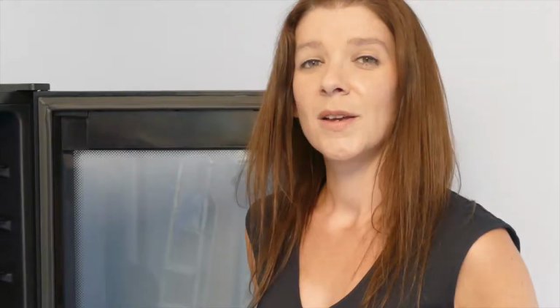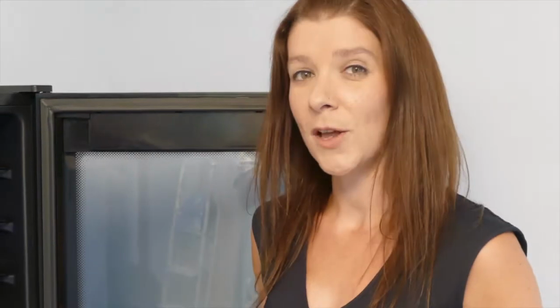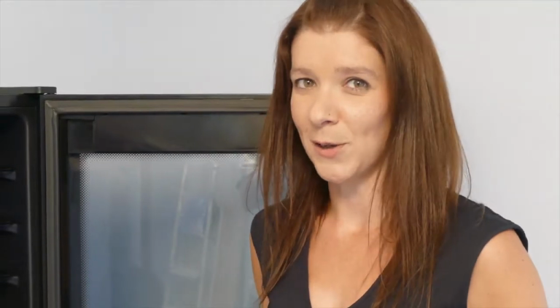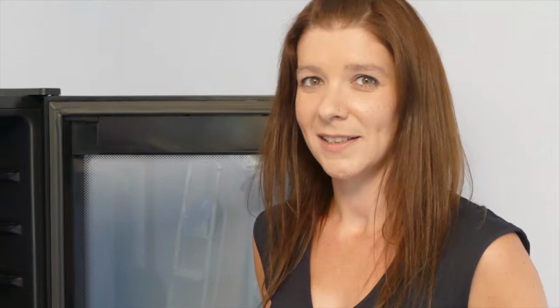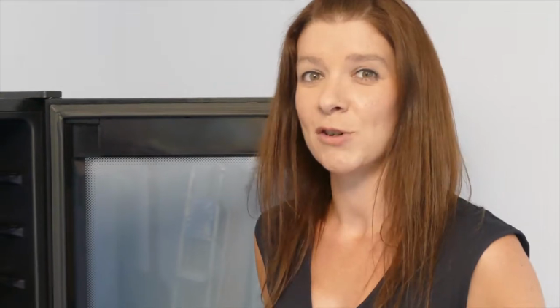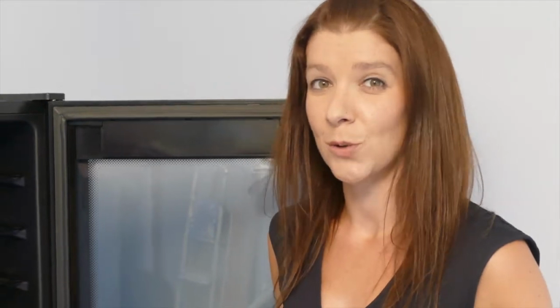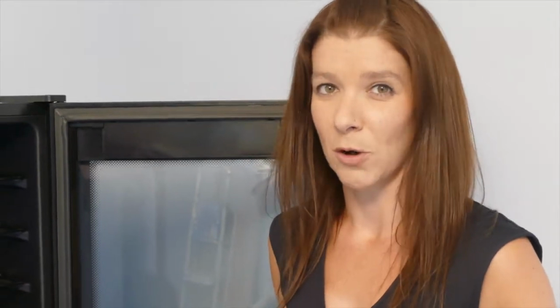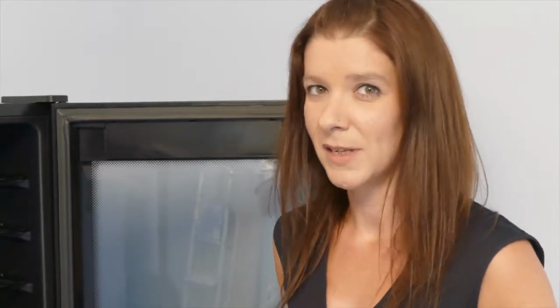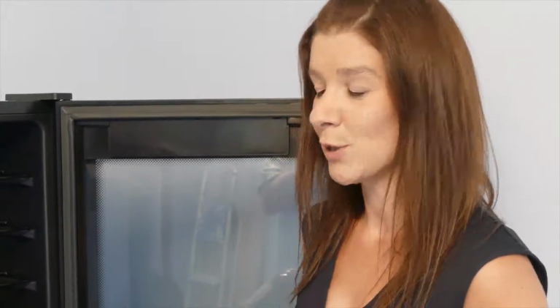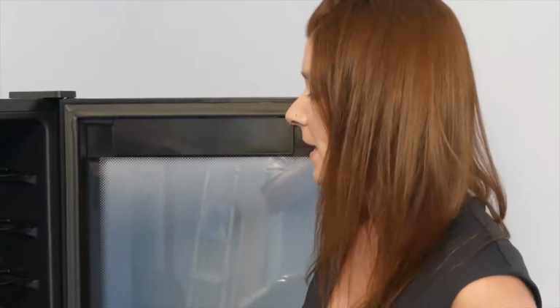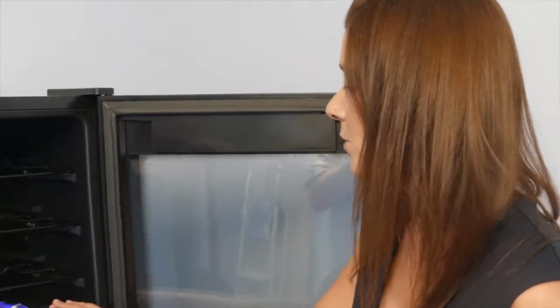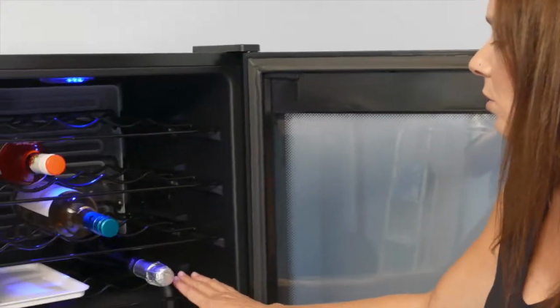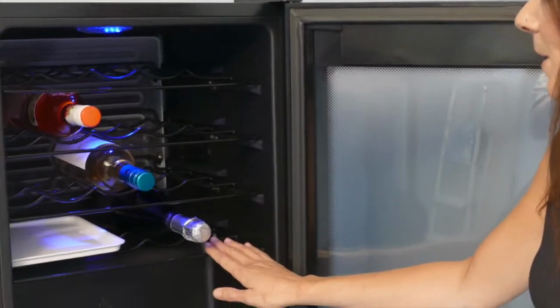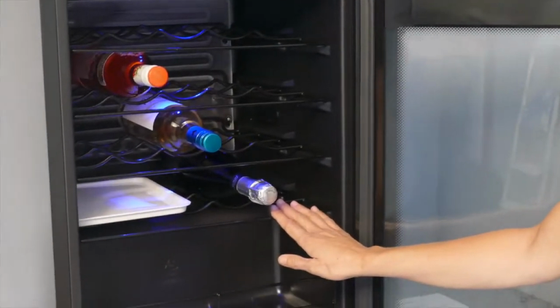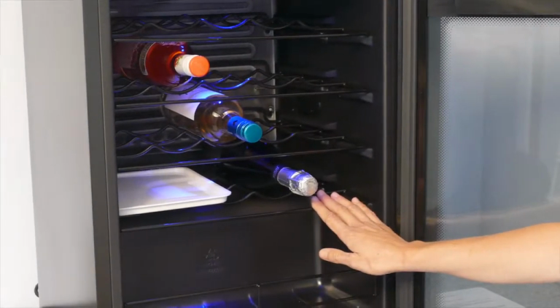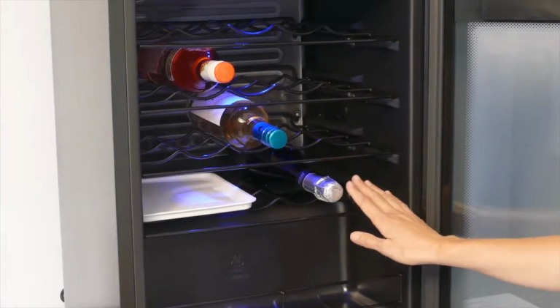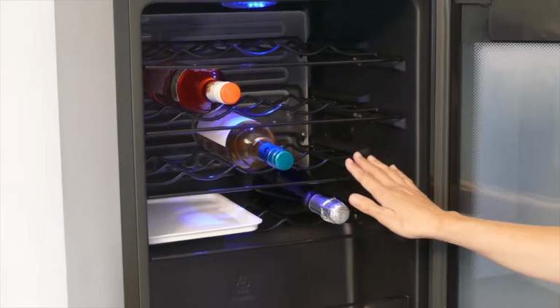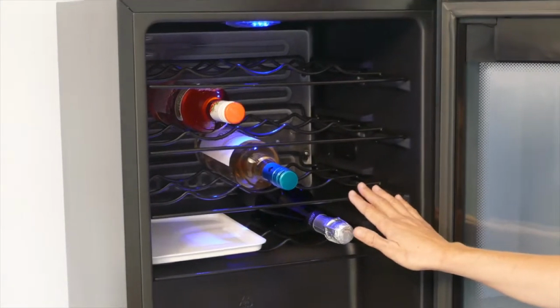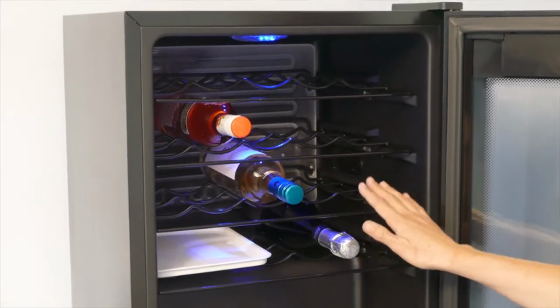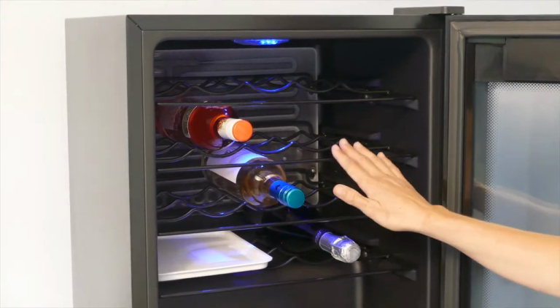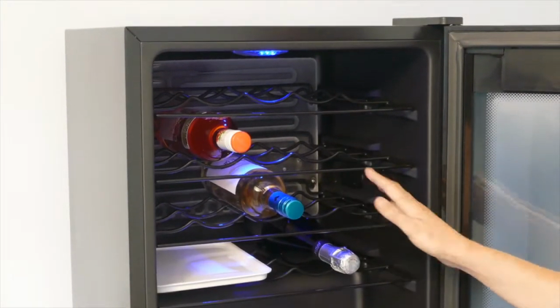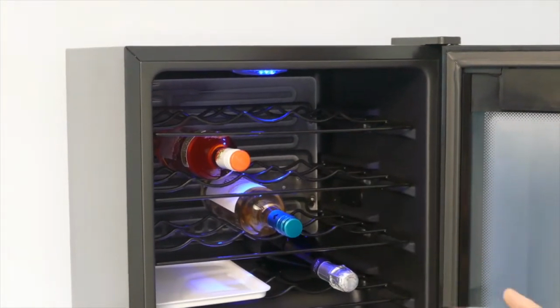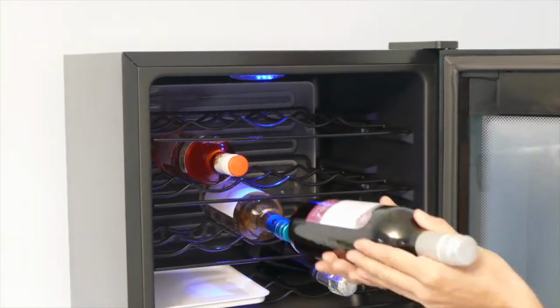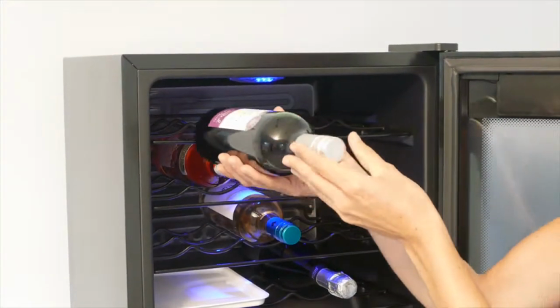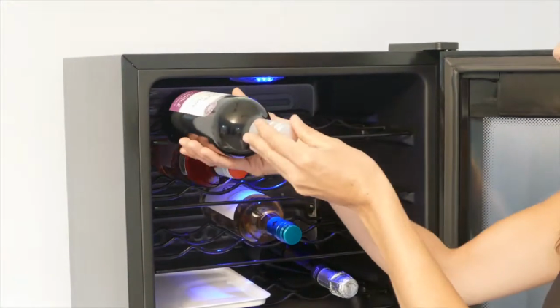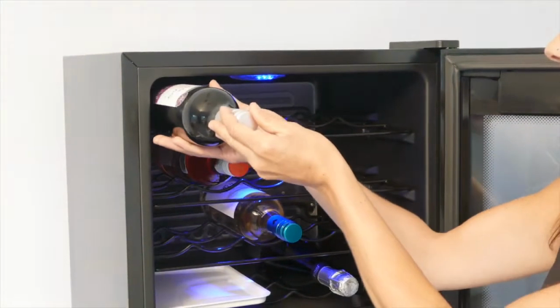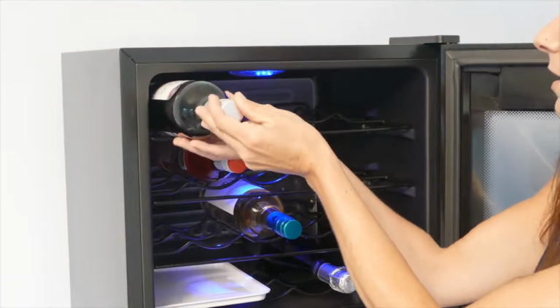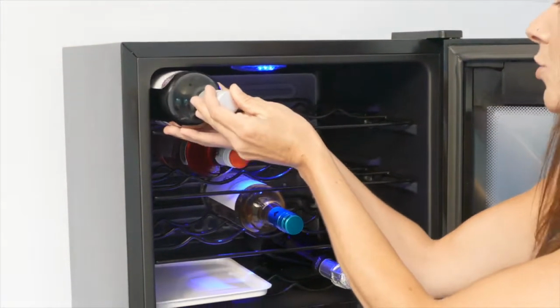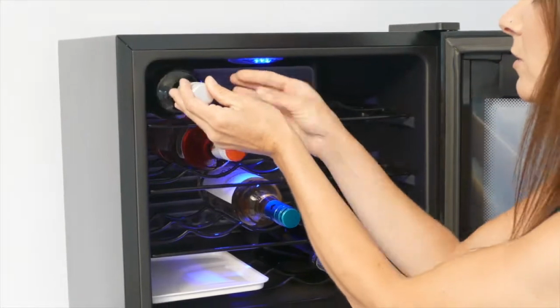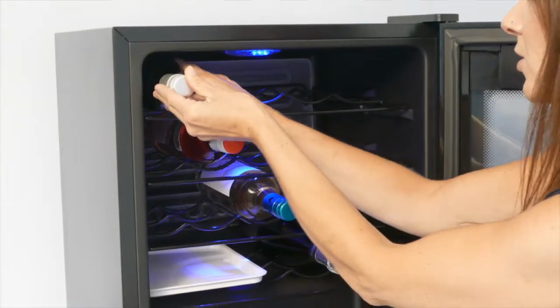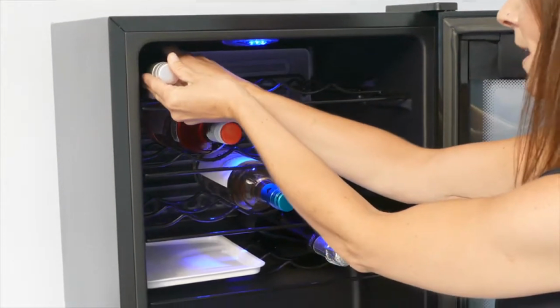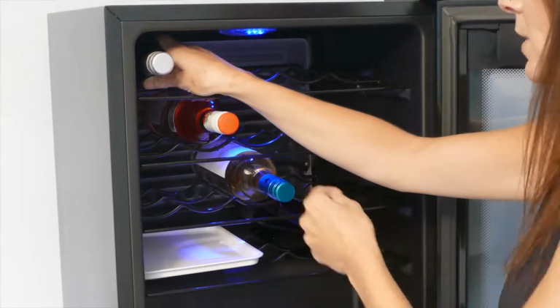When loading the unit, the temperature is cooler at the bottom, so it's recommended that you store champagne on the lower shelves, then white wine, rosé, and red at the top. Ensure the bottle doesn't touch the back of the unit.